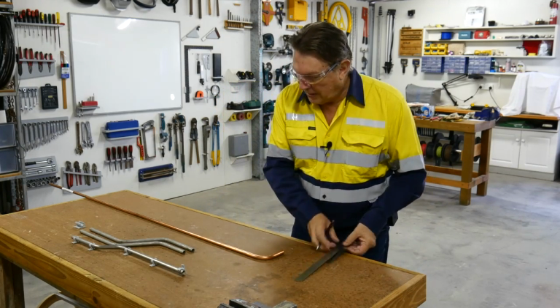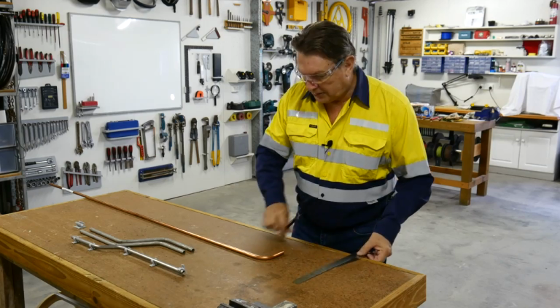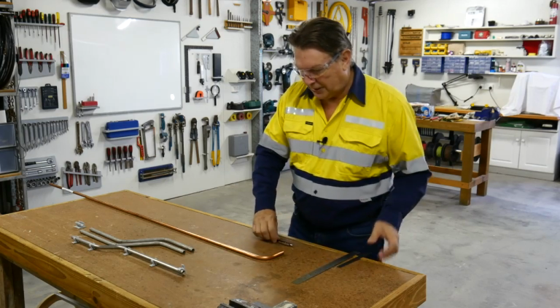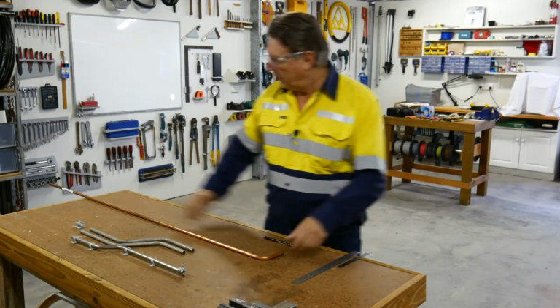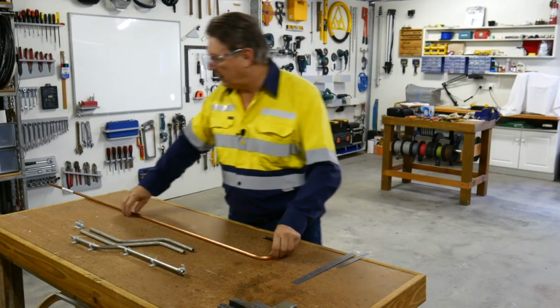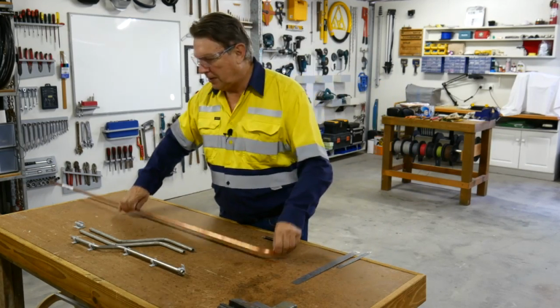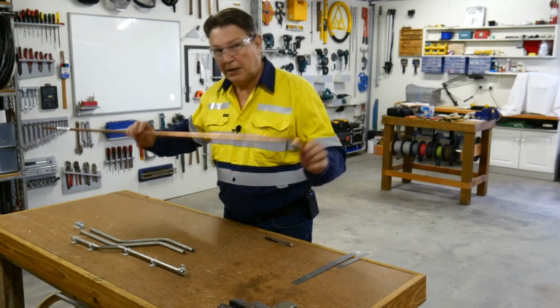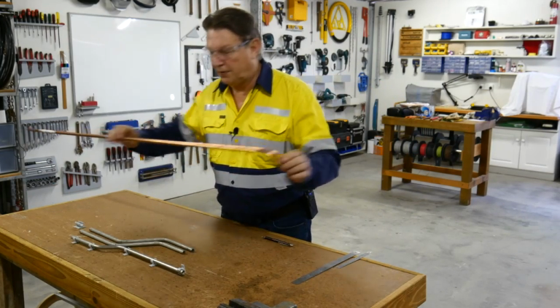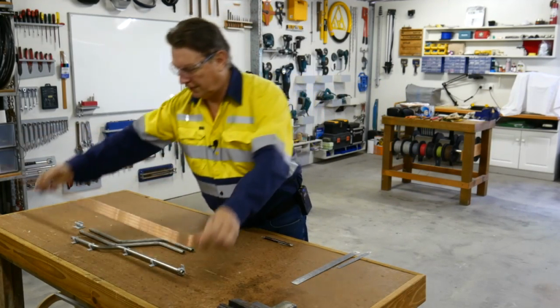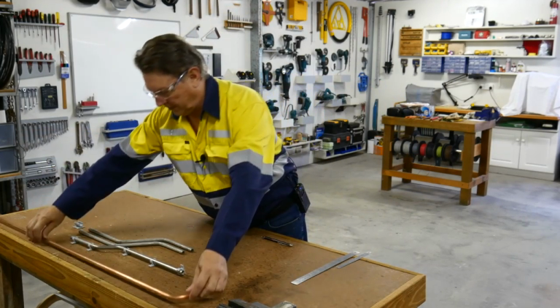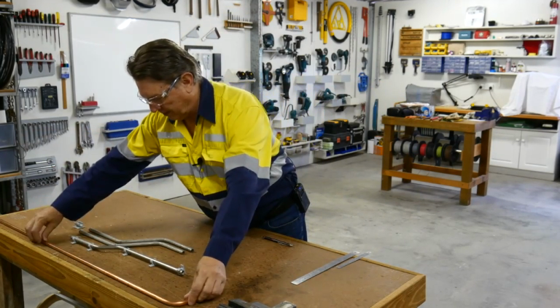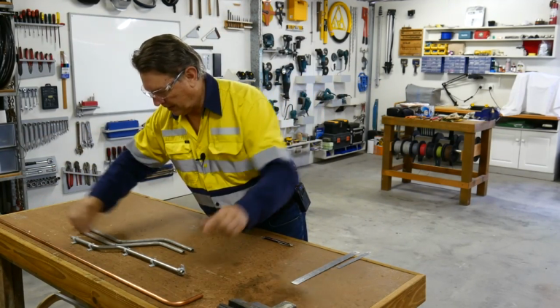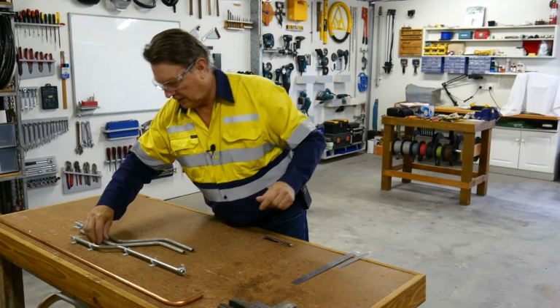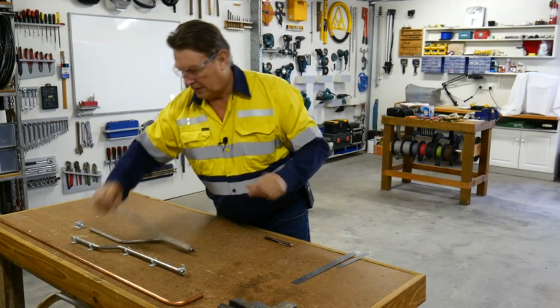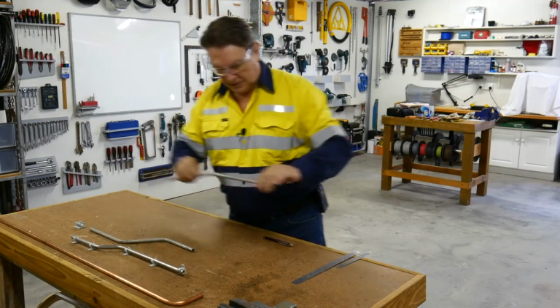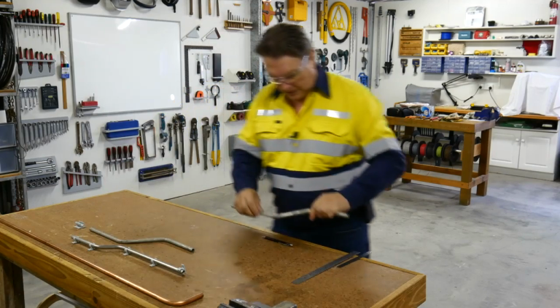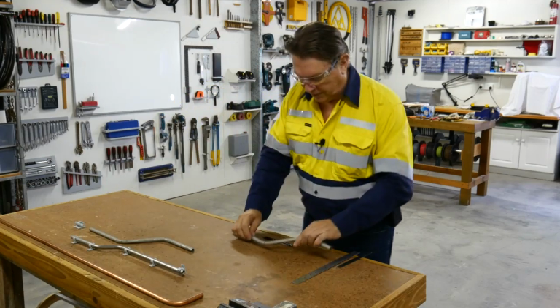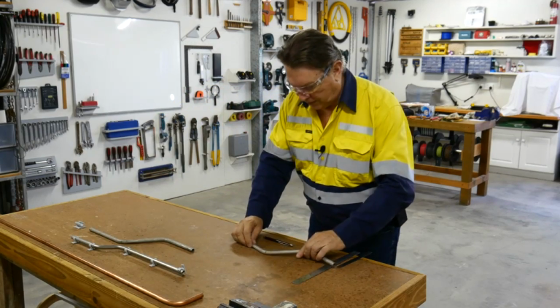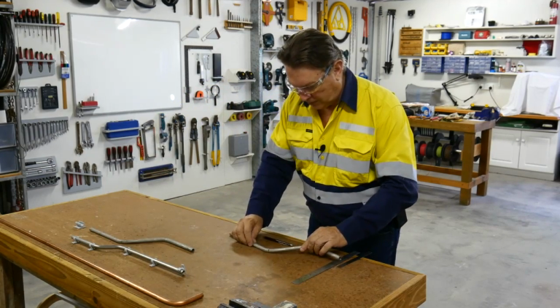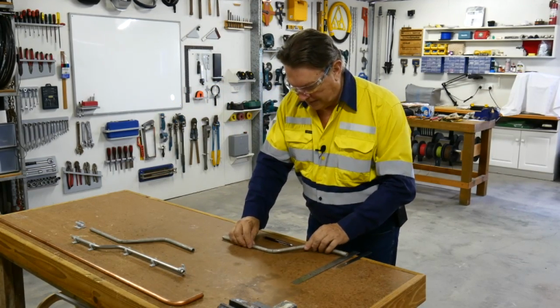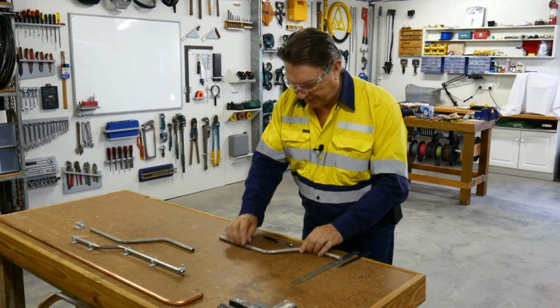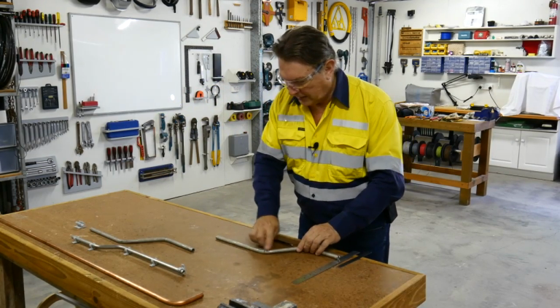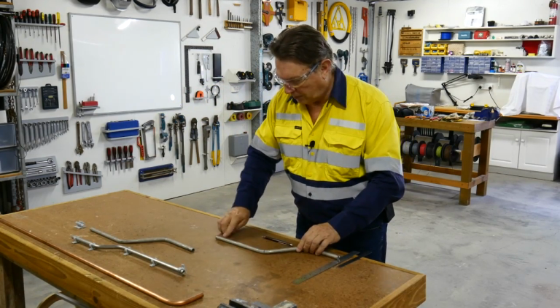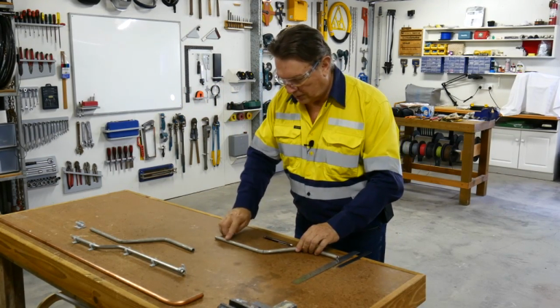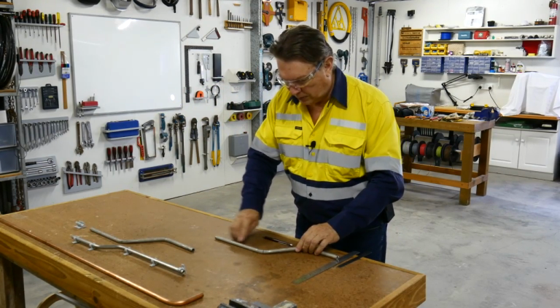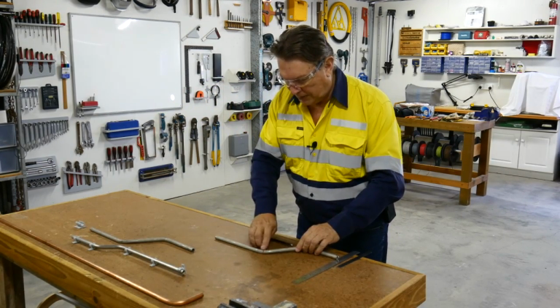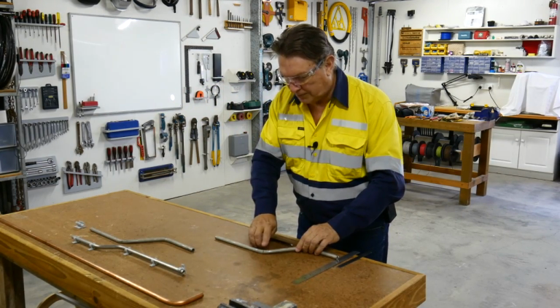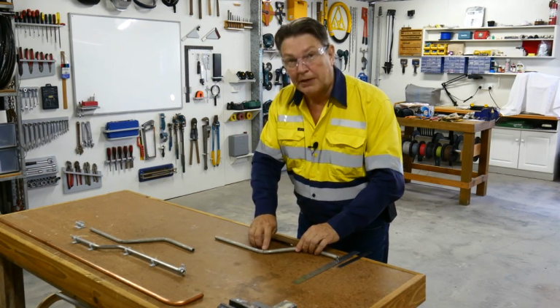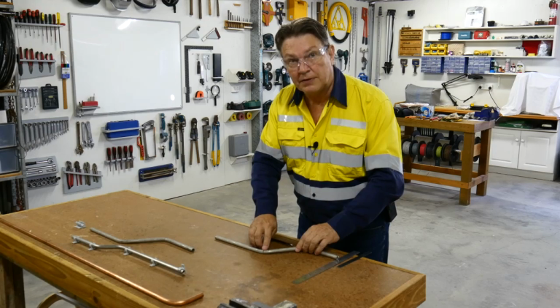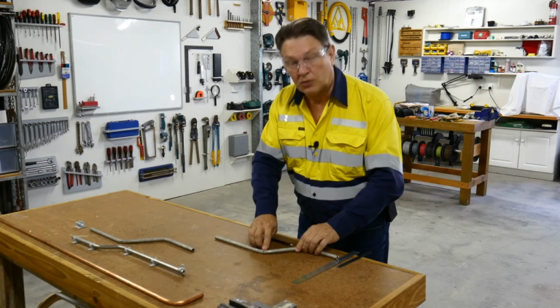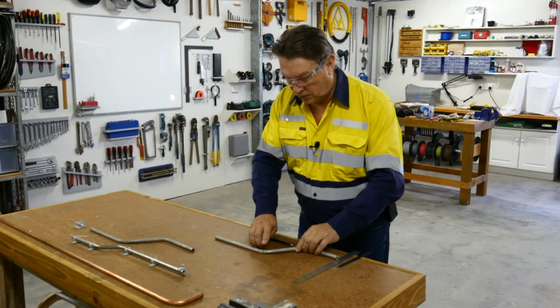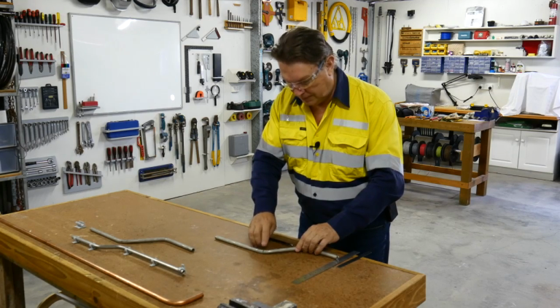Well, that's easy enough for a 90 degree bend. What about a 45? Here we have a 45 degree bend and what we want to do is measure from the apex of this corner or this bend.